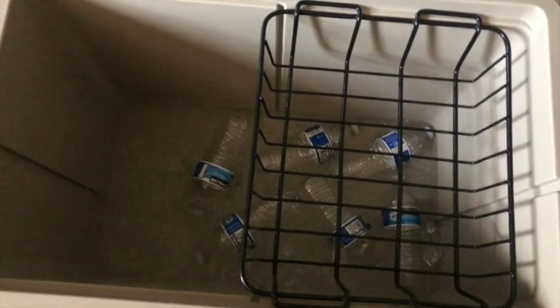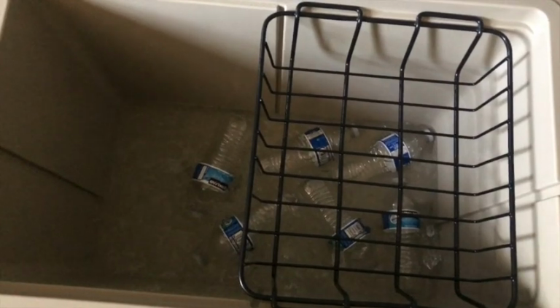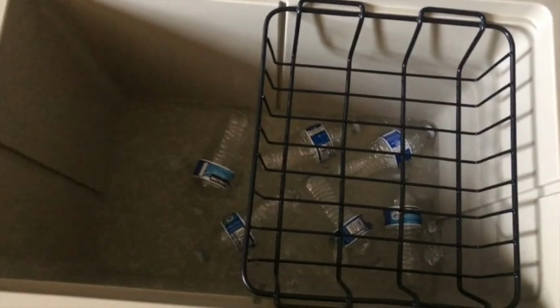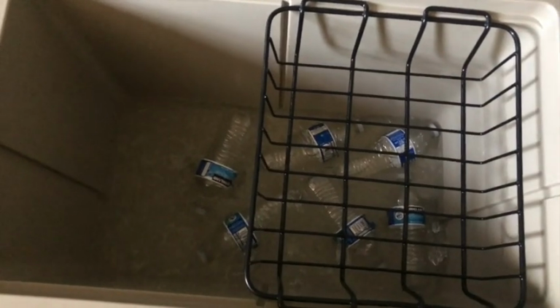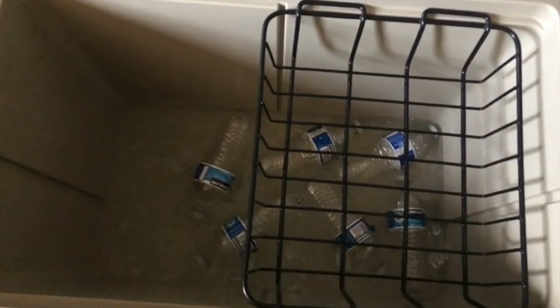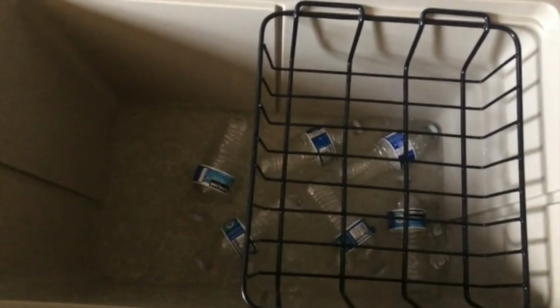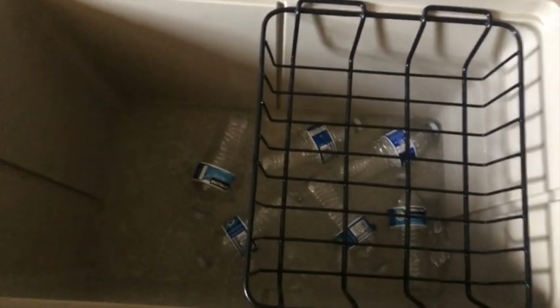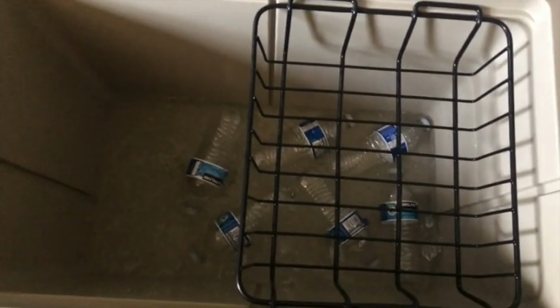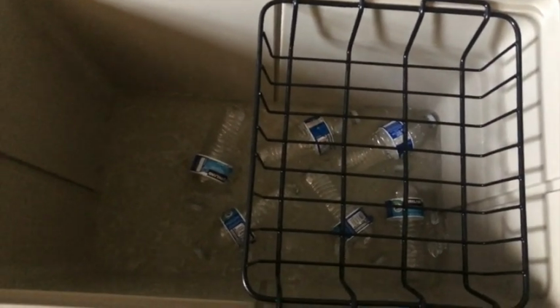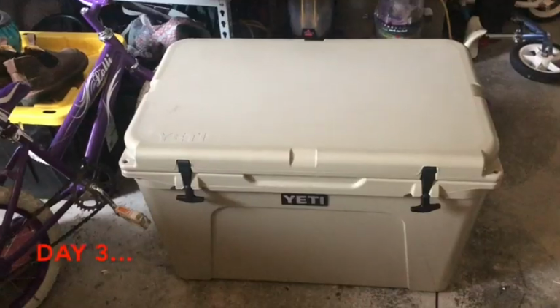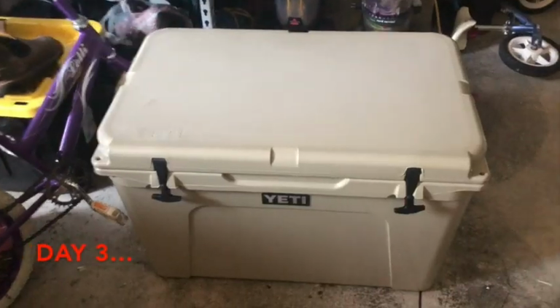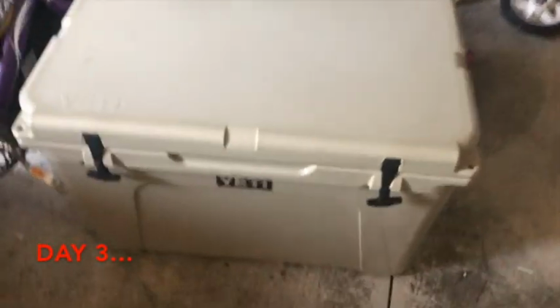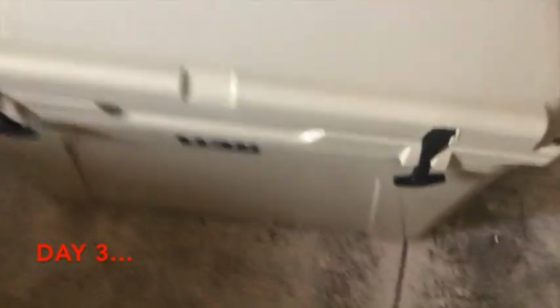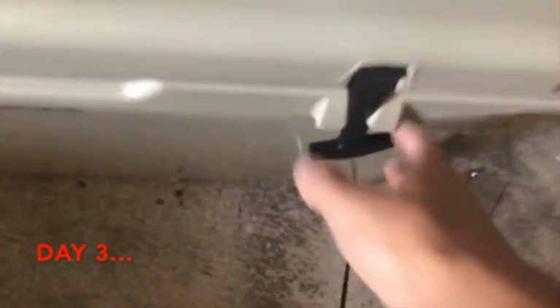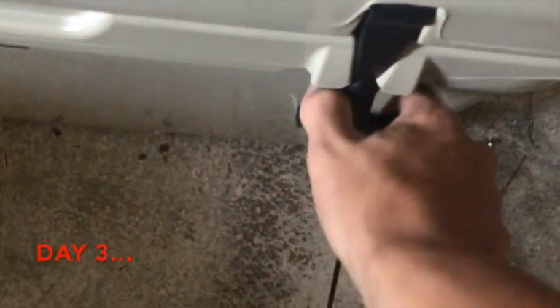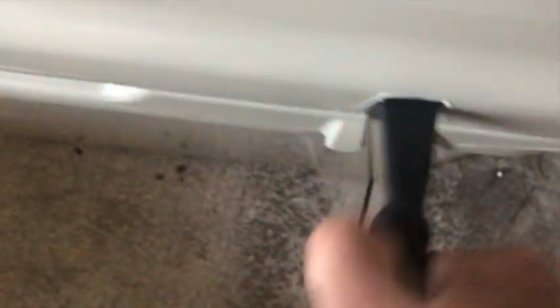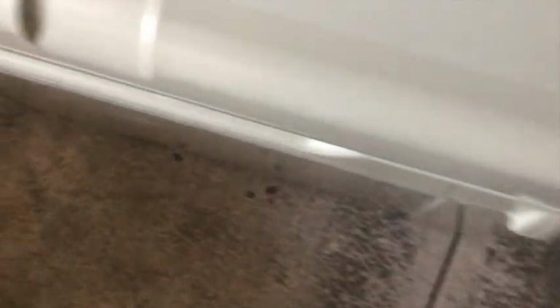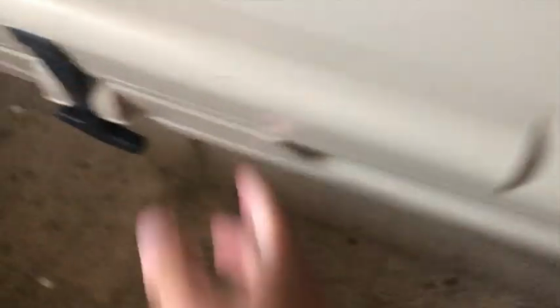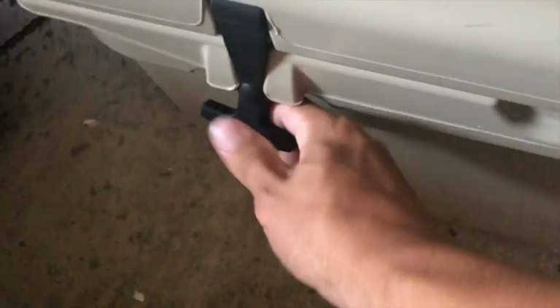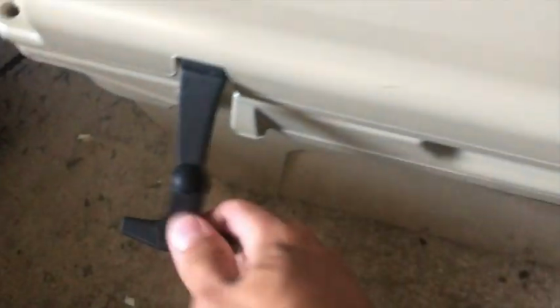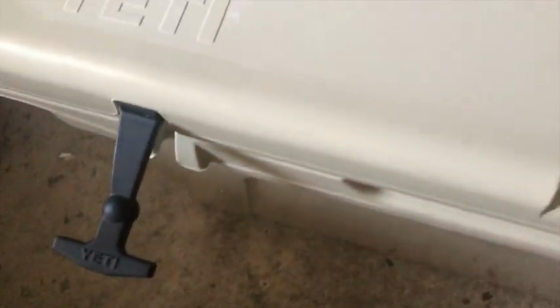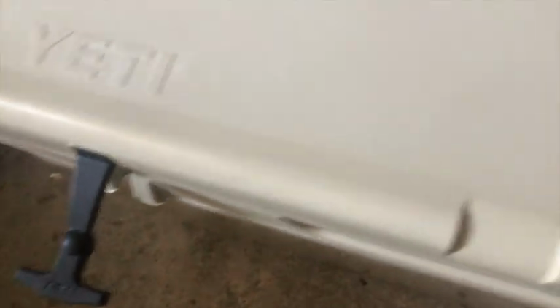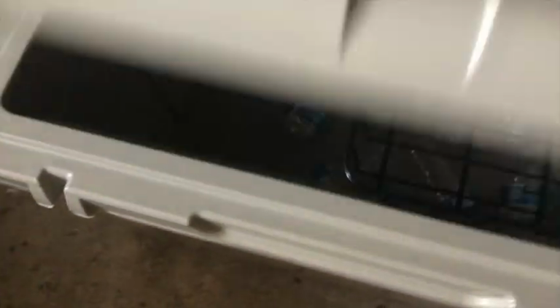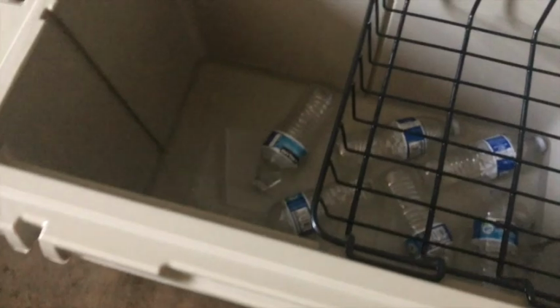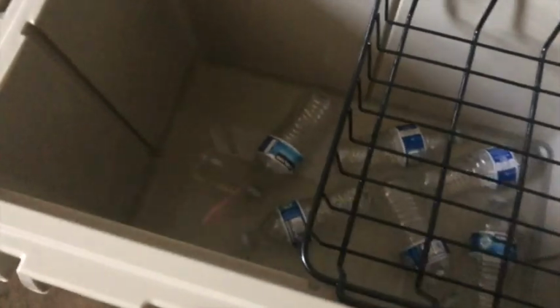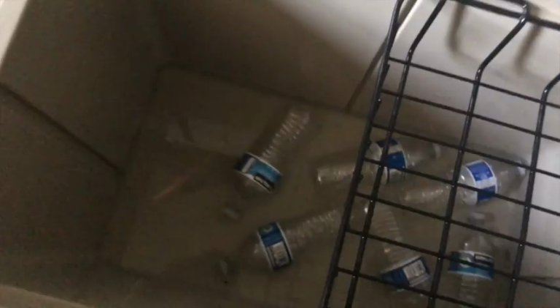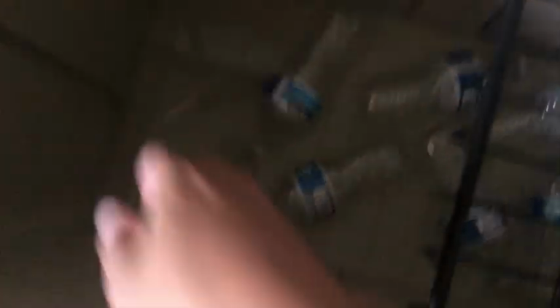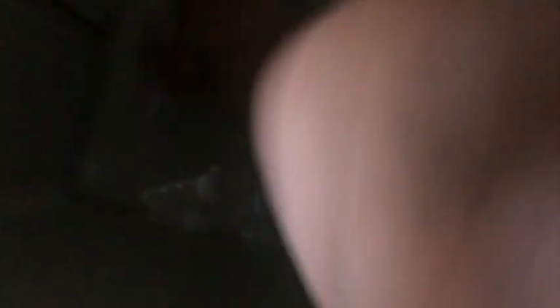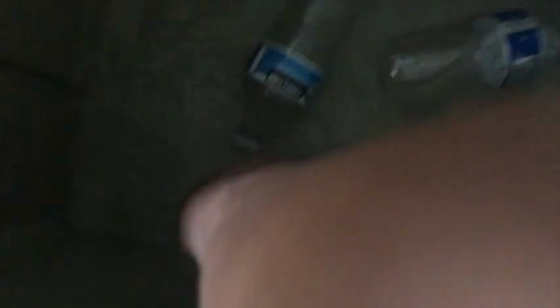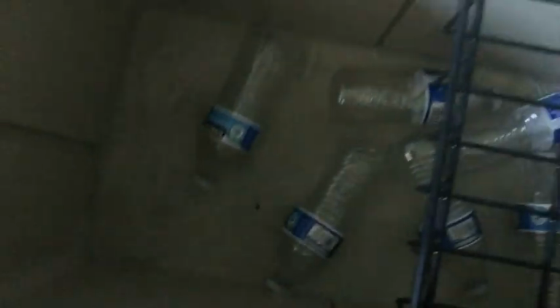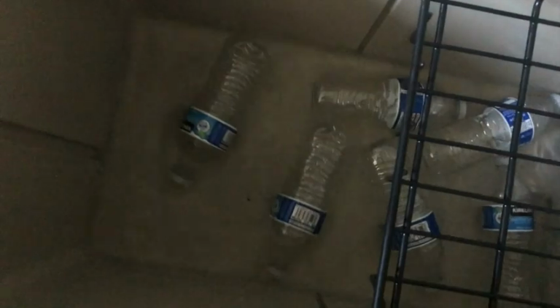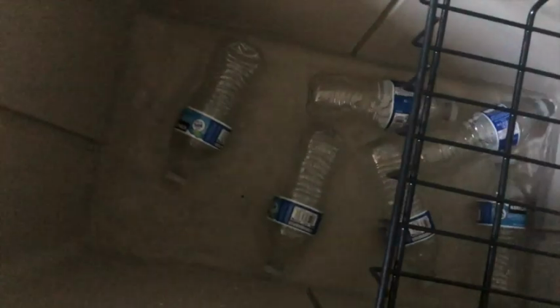All right, day three — check it out. There's still ice in here... wait, no ice. No ice.